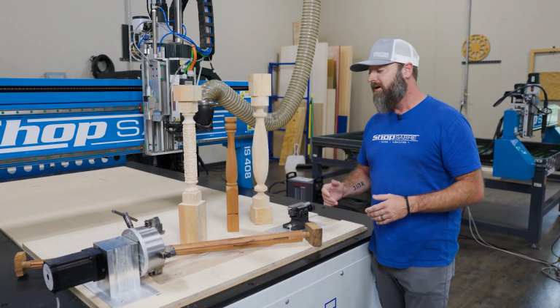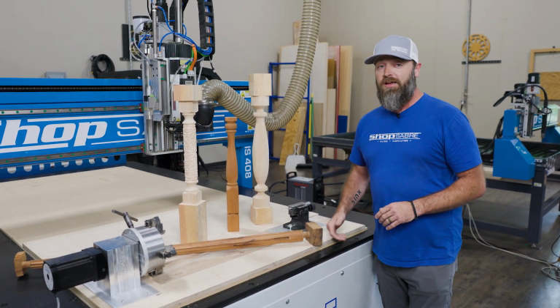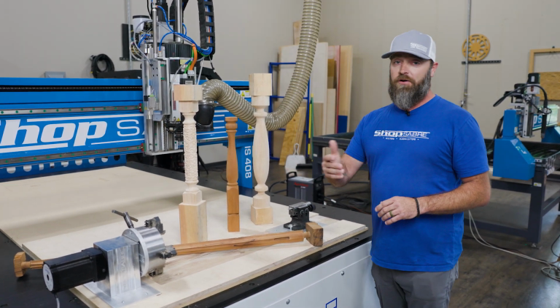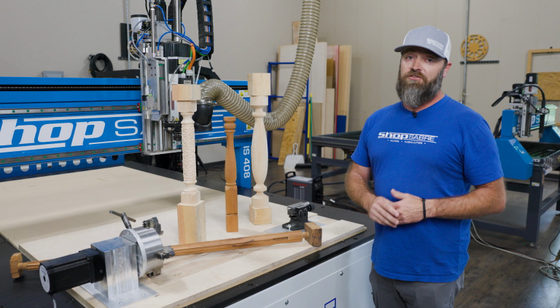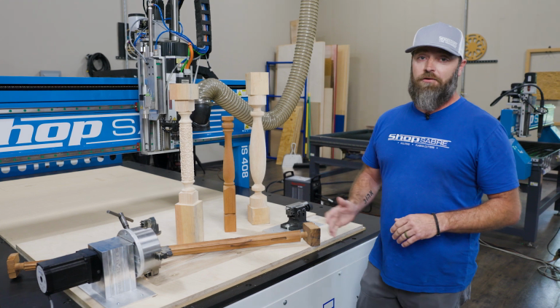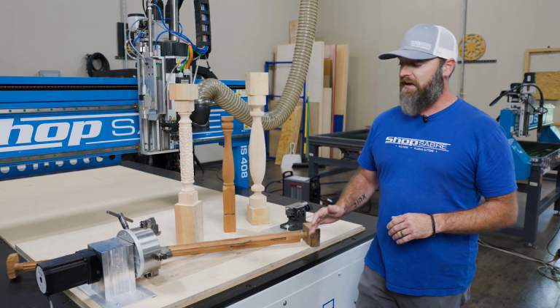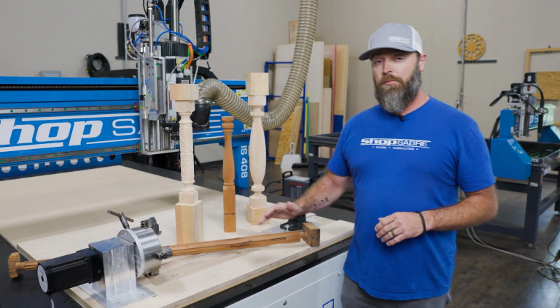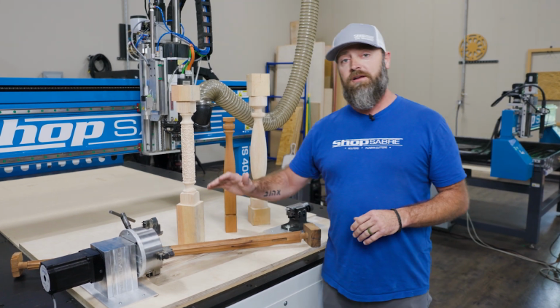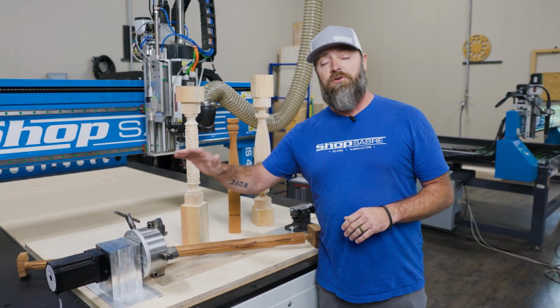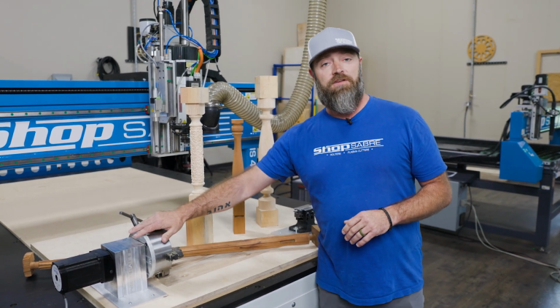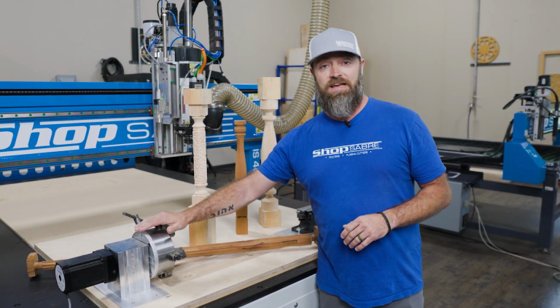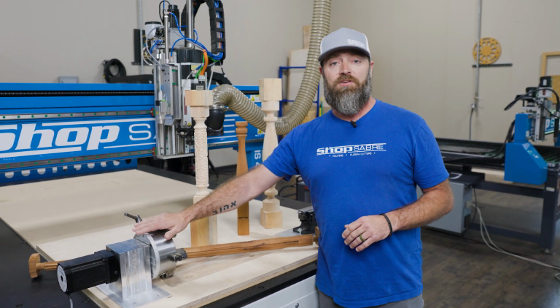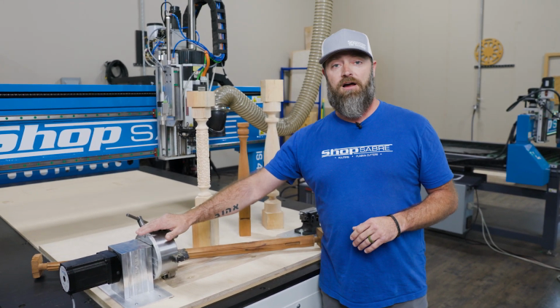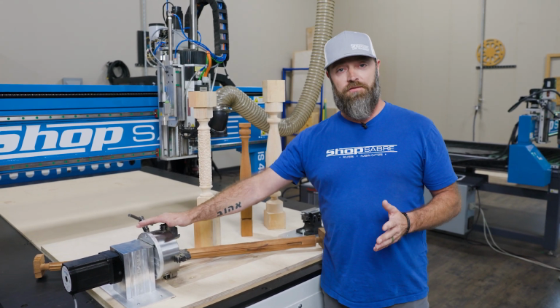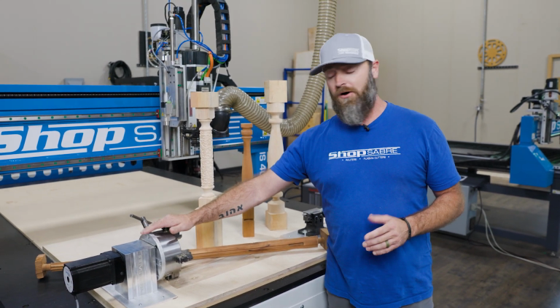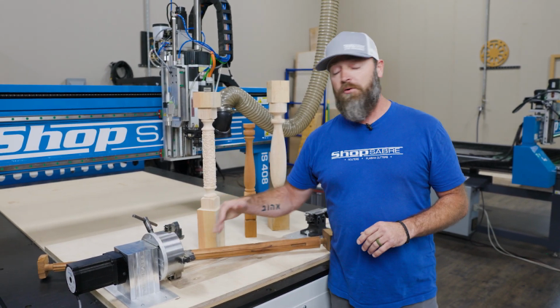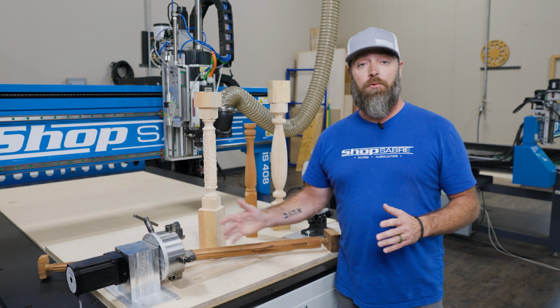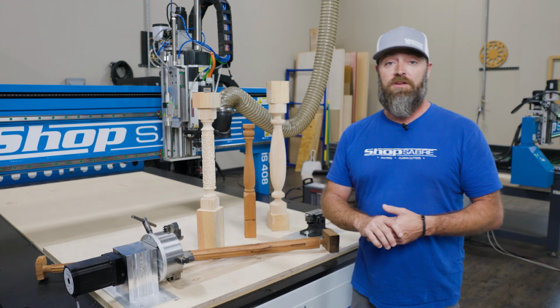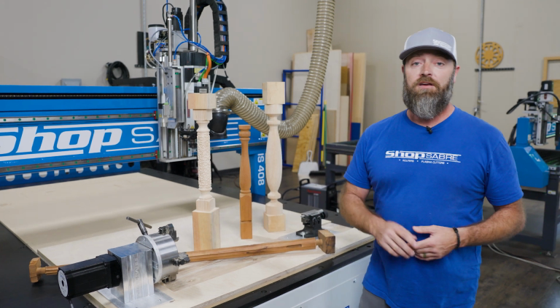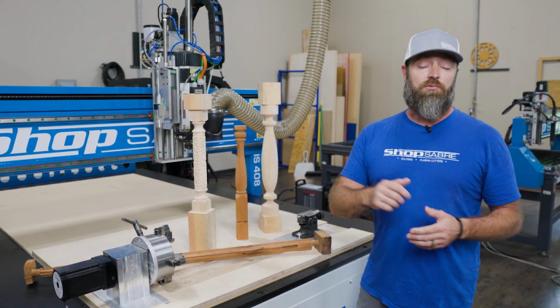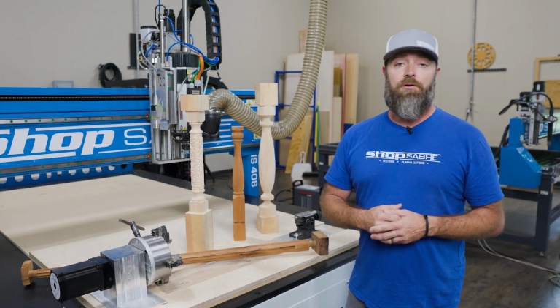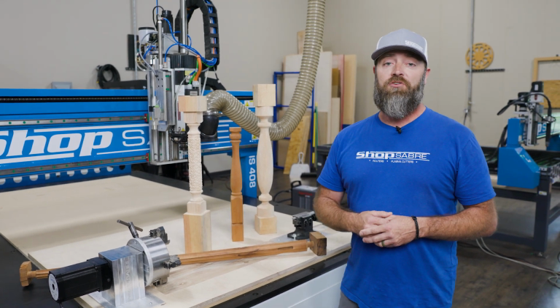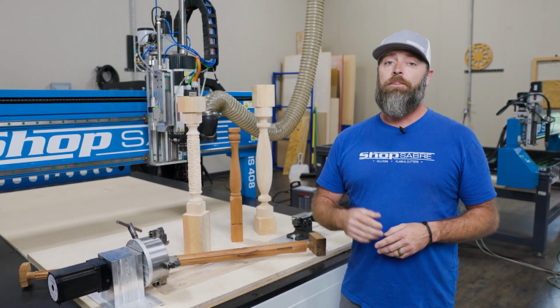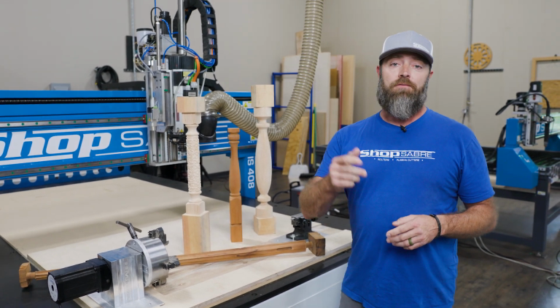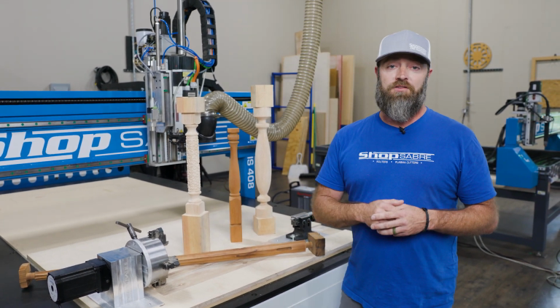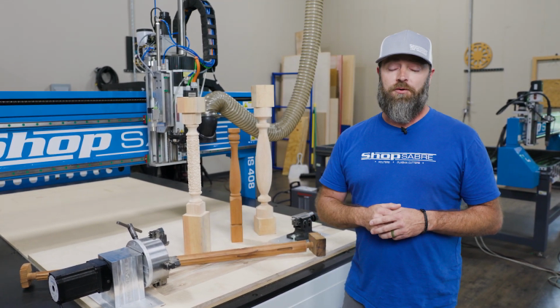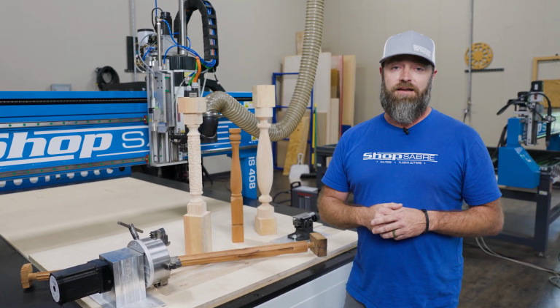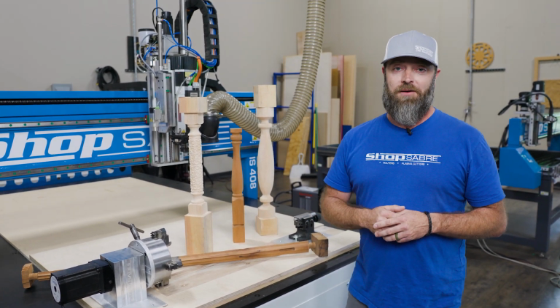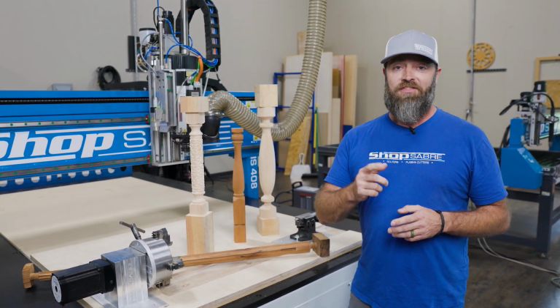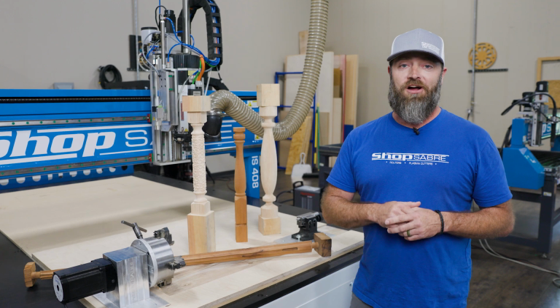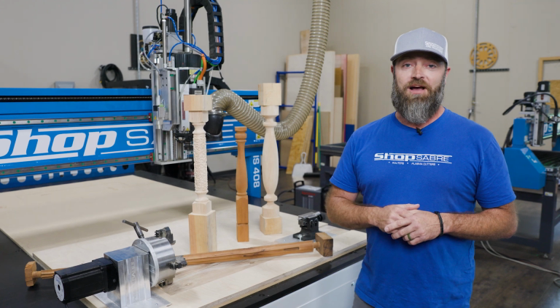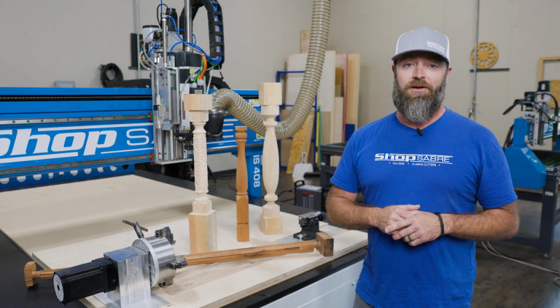If you're interested in checking out a fourth axis for your machine, be sure to visit us at shopsaver.com or give us a call. If you want to see more videos like this, subscribe to our YouTube channel and follow us on Facebook and Instagram. Thanks for watching the Shop Saver Minute.